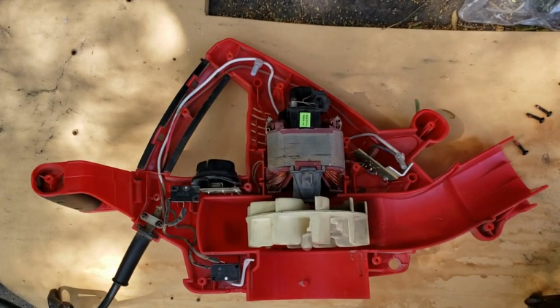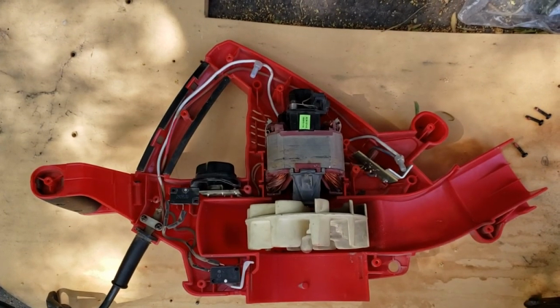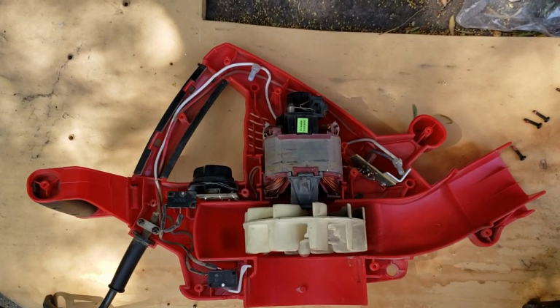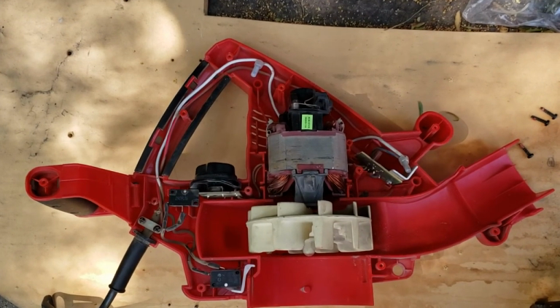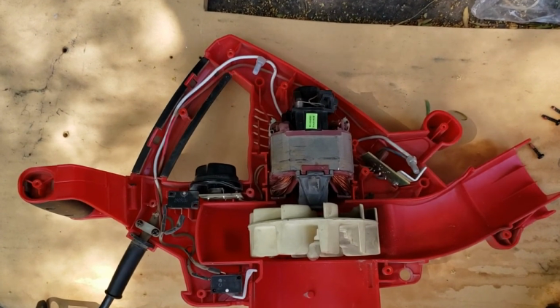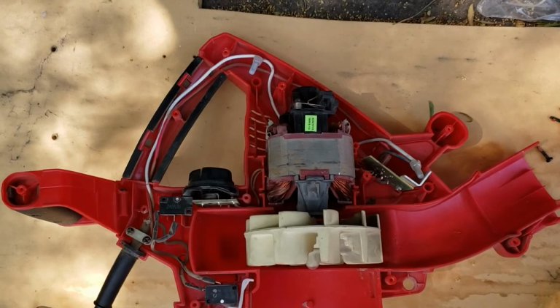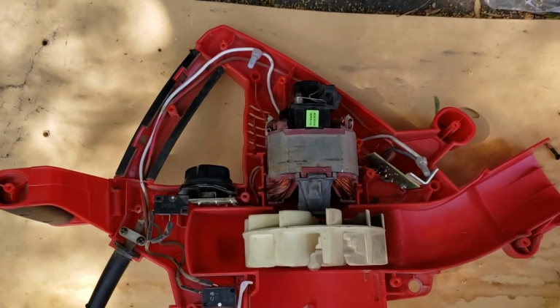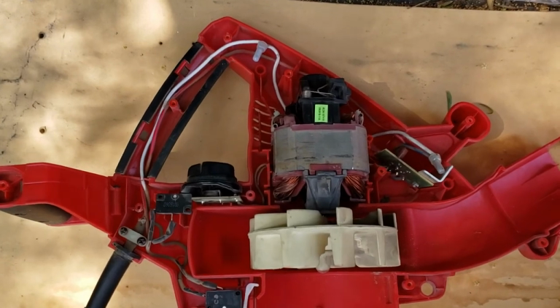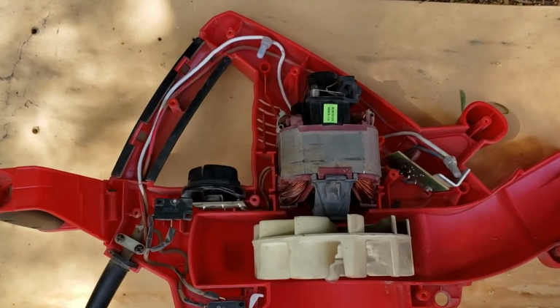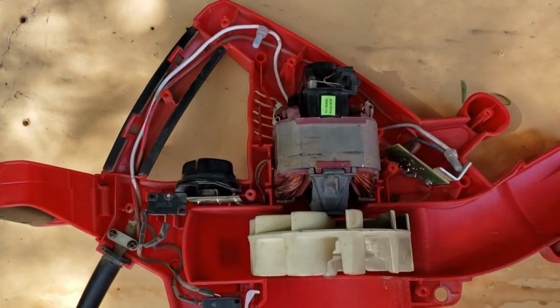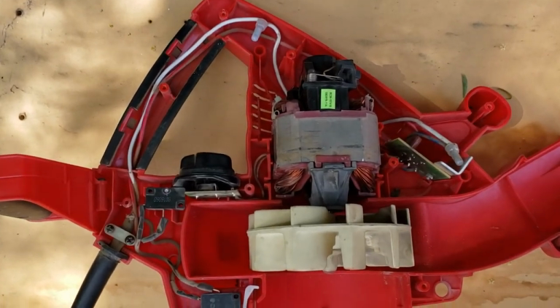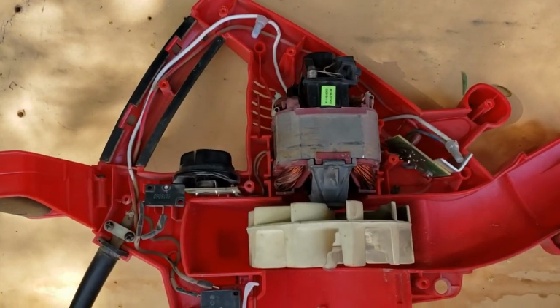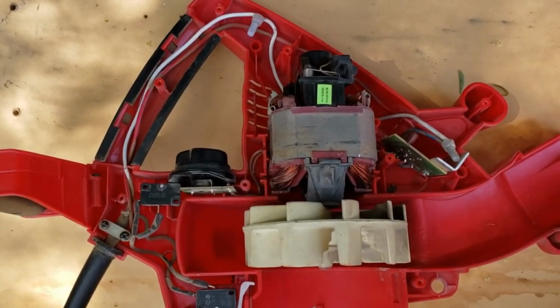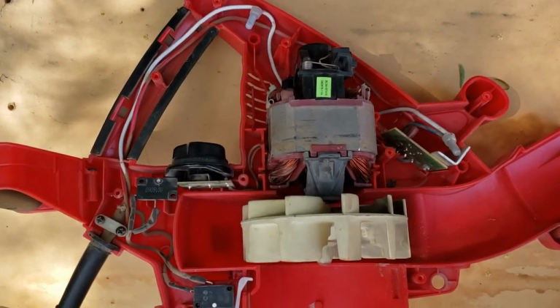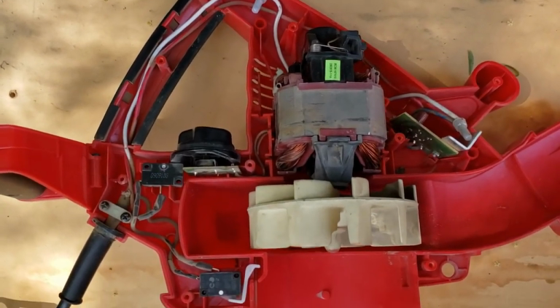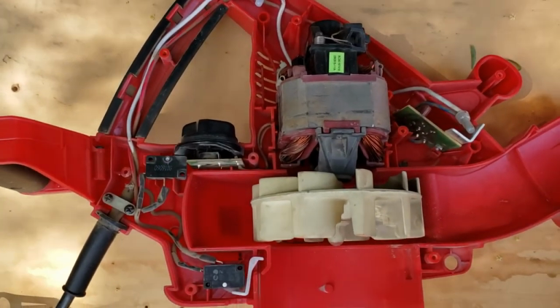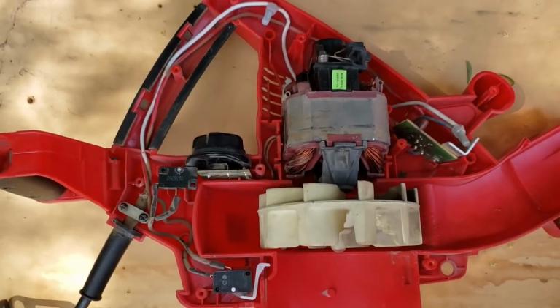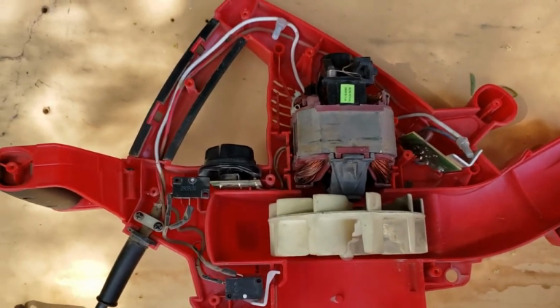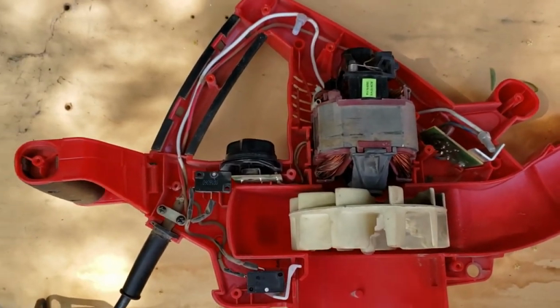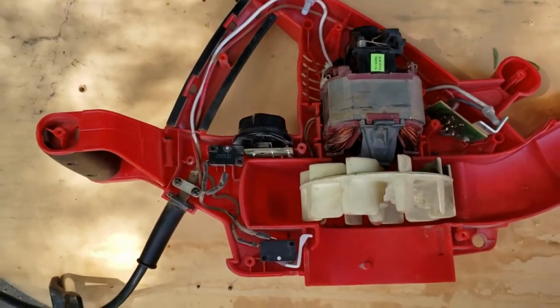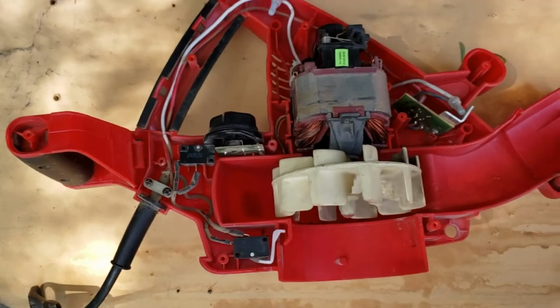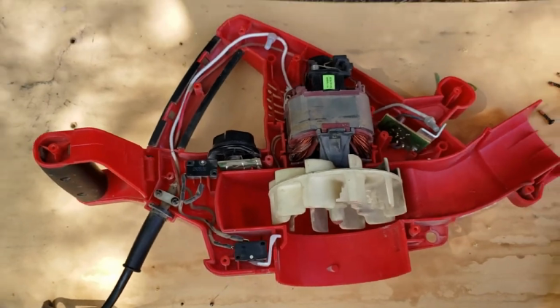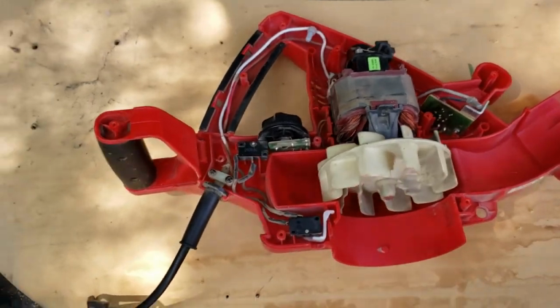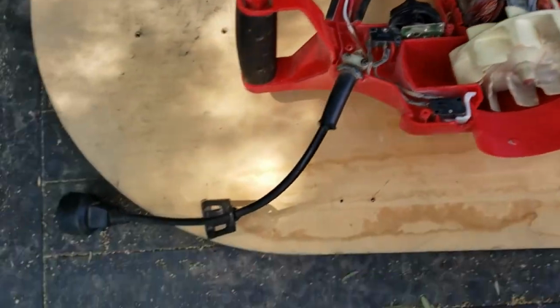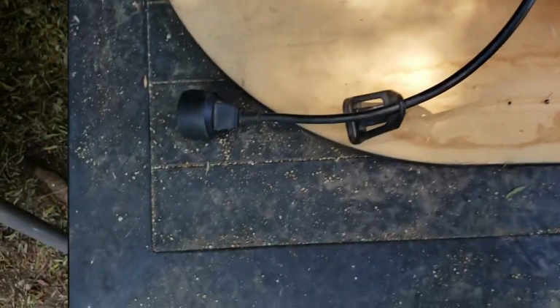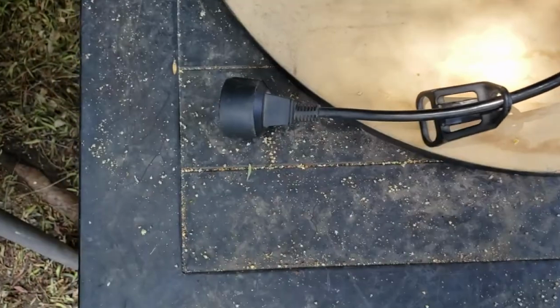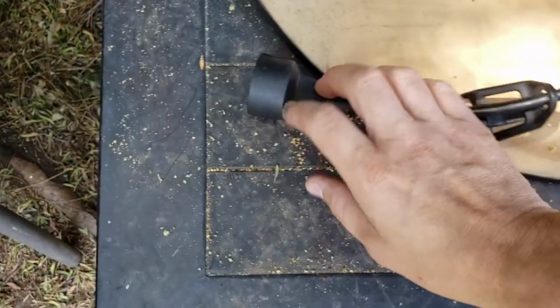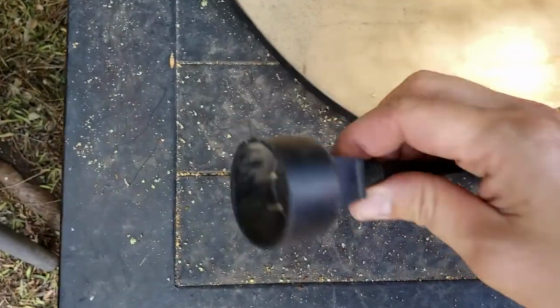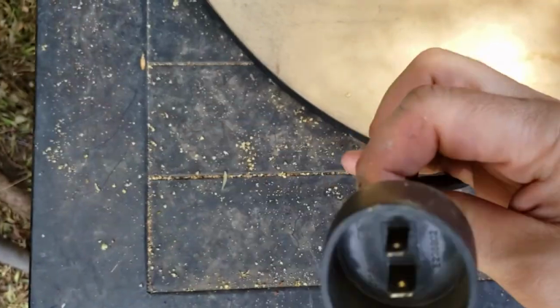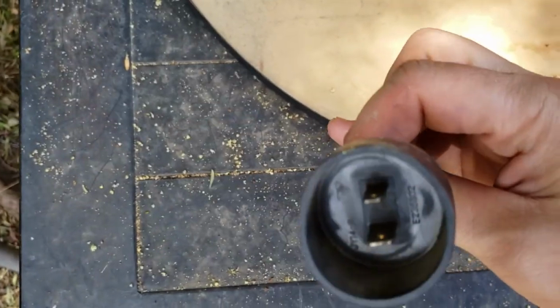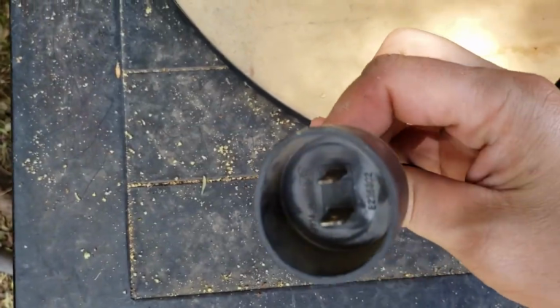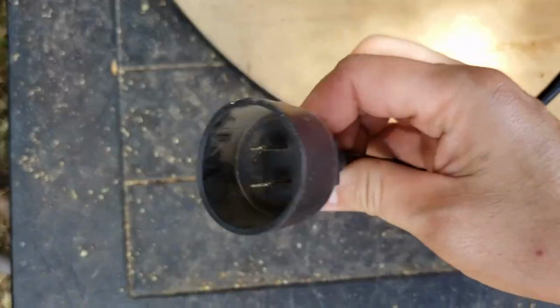Here's the inside: our electric motor and a little fan over there. It goes without saying you should do this without having it plugged in, right?